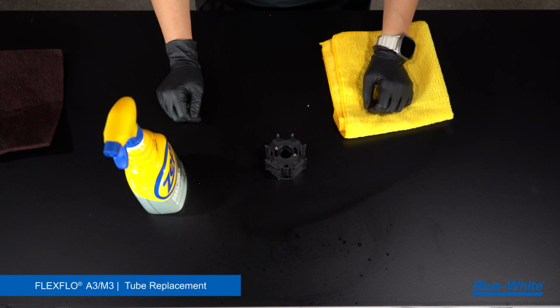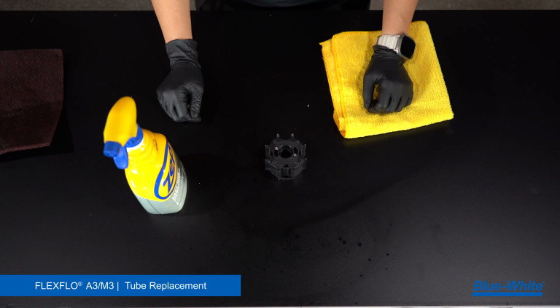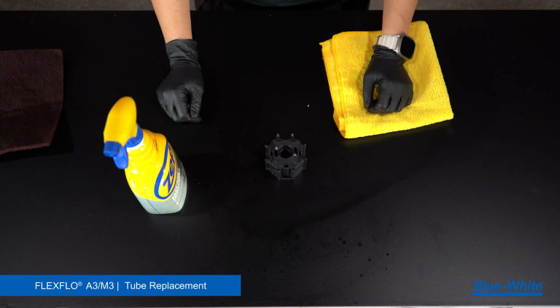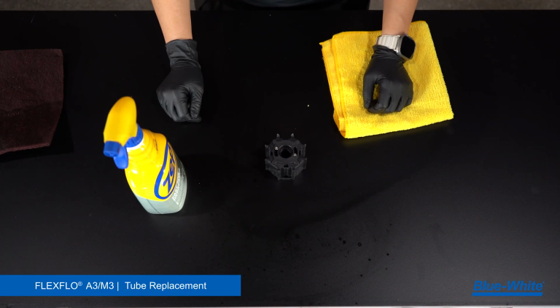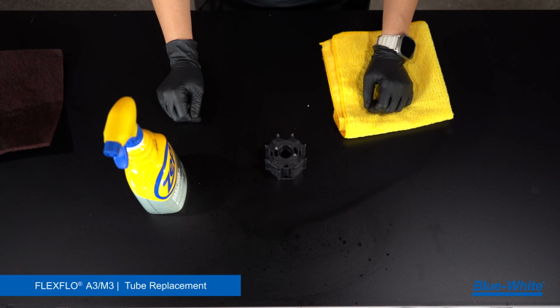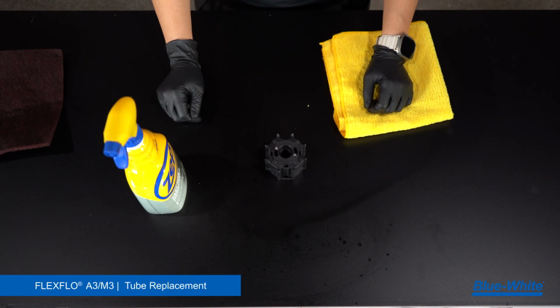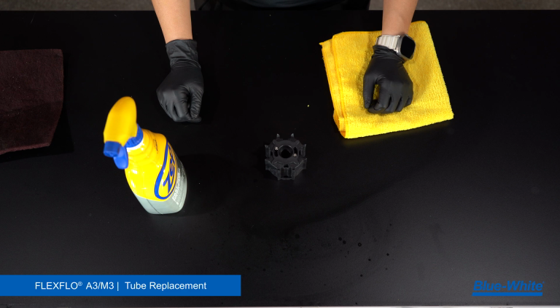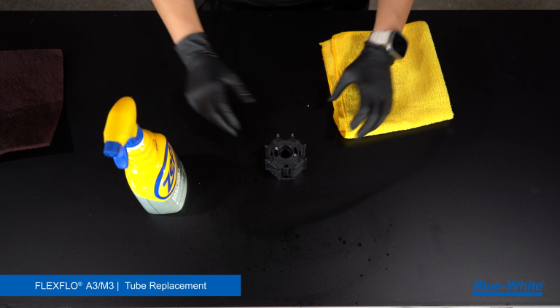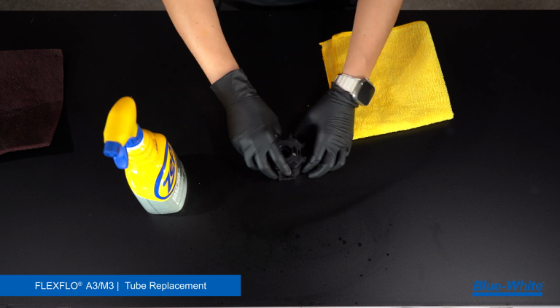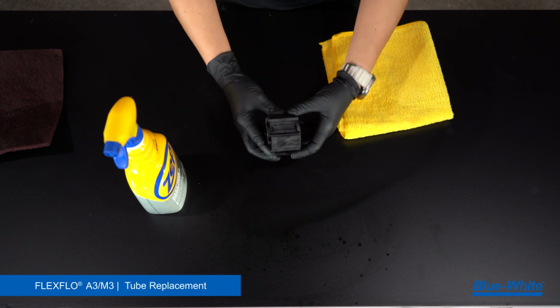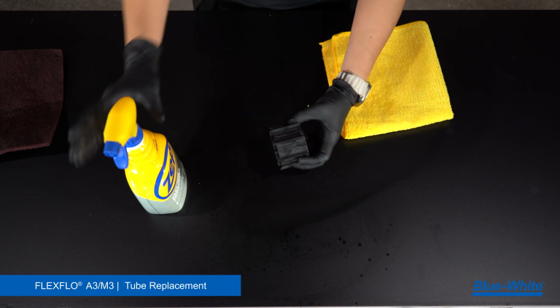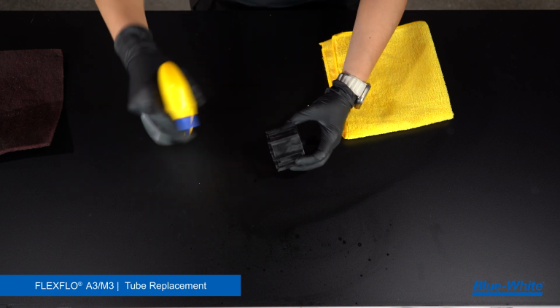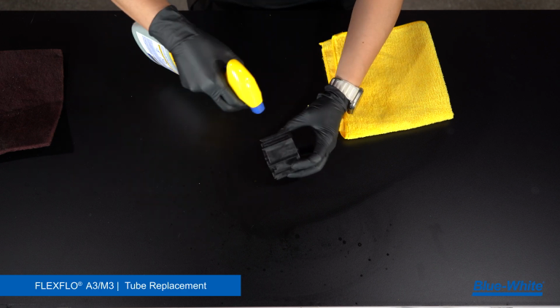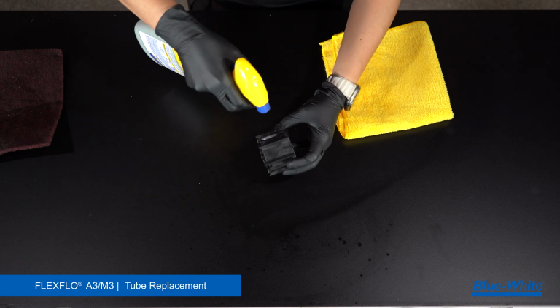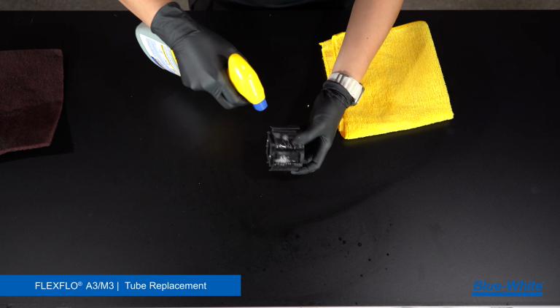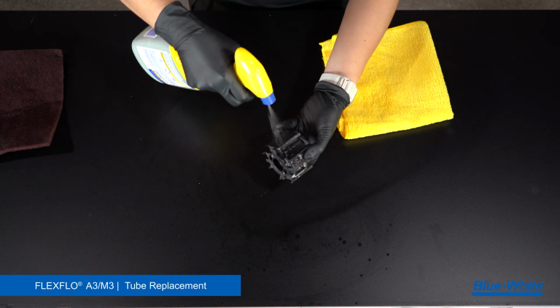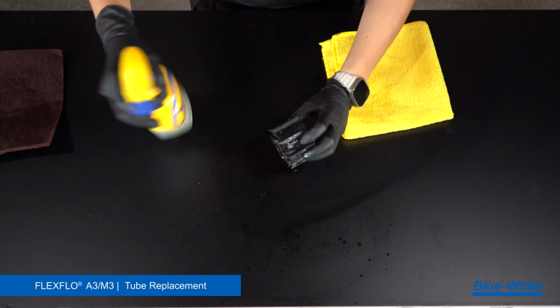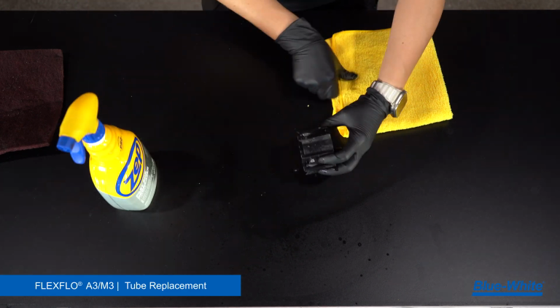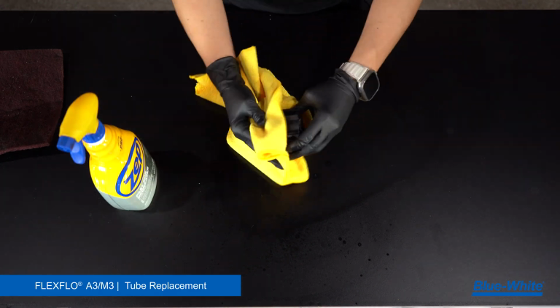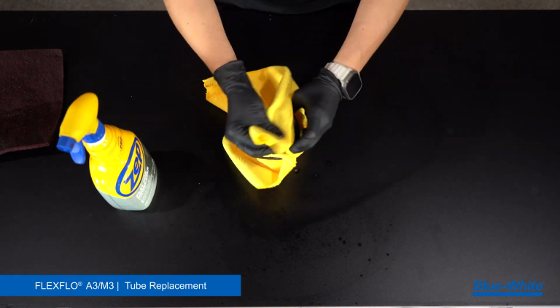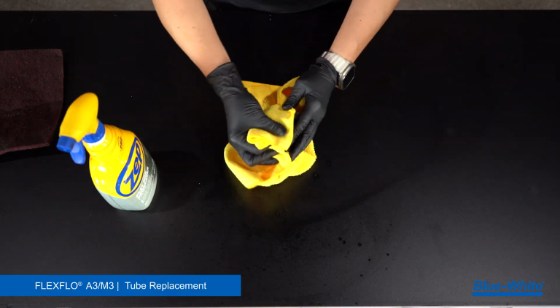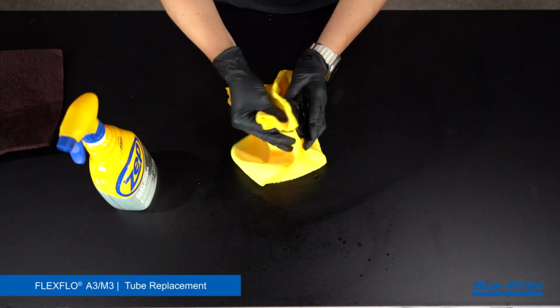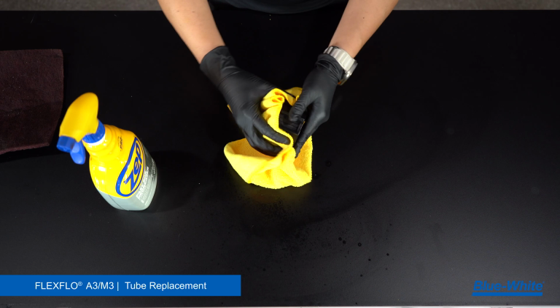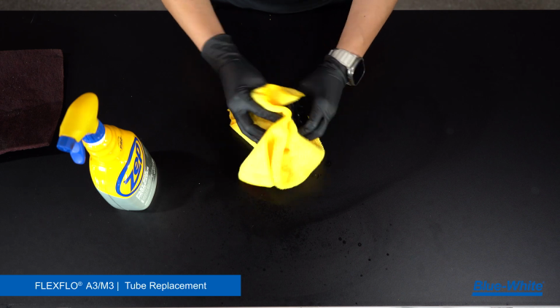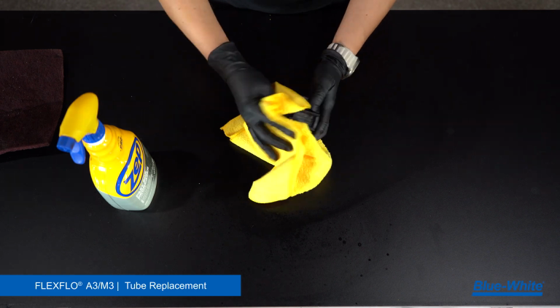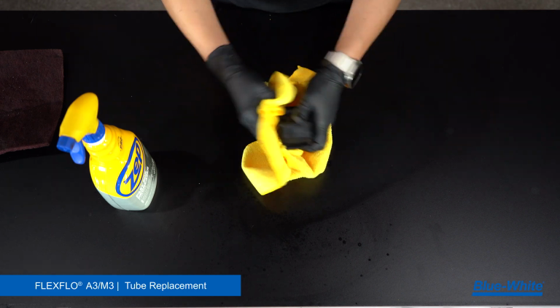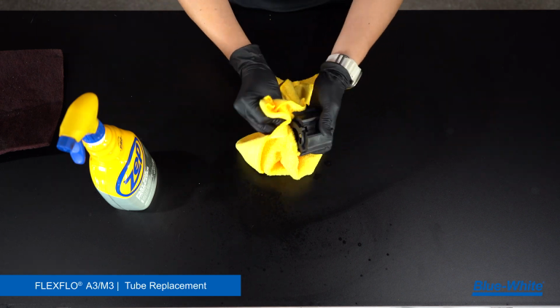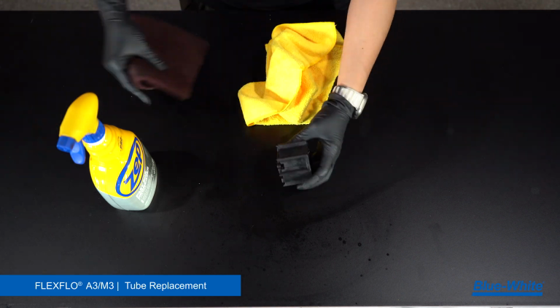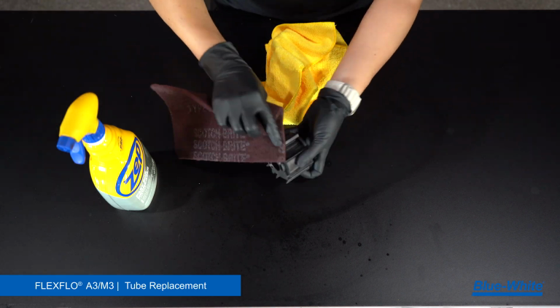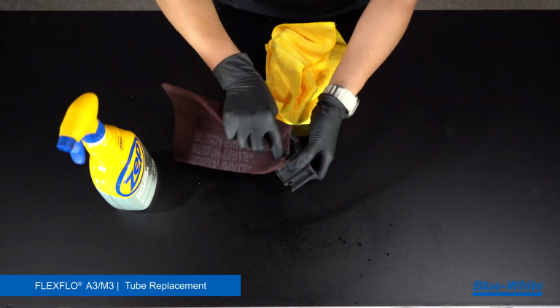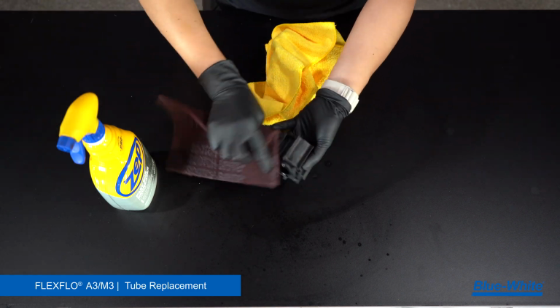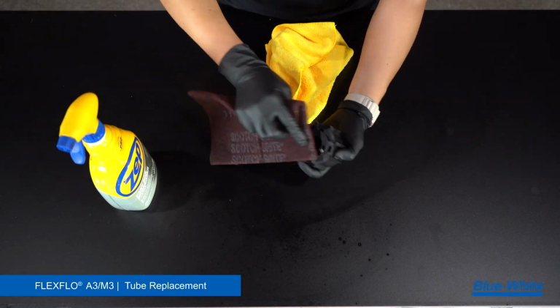Next, clean the rotor body. Remove grease, chemicals, or debris from the rotor body with a degreaser and rag. A scrub sponge can remove any tough buildup.